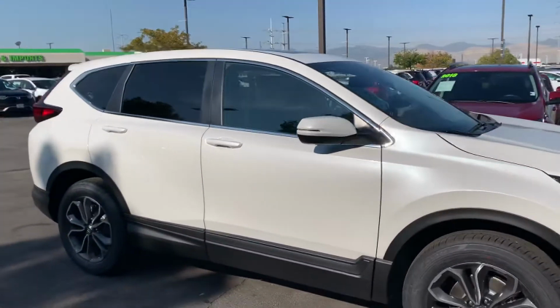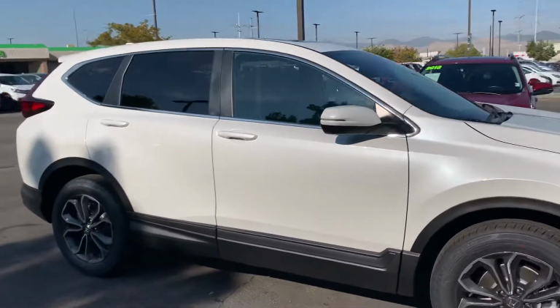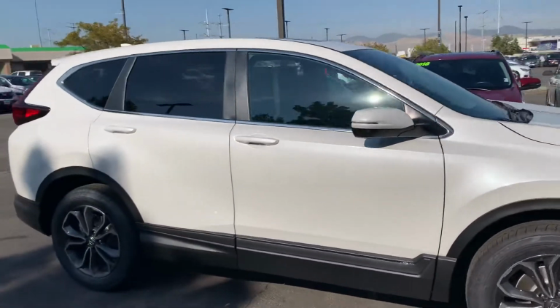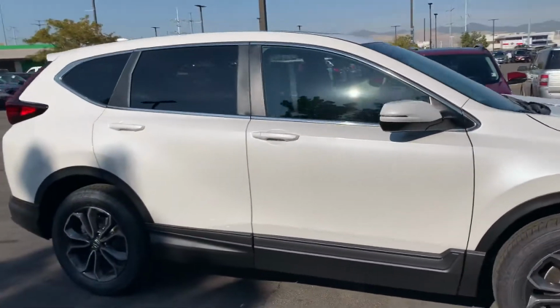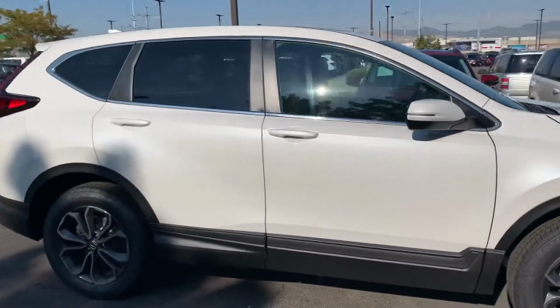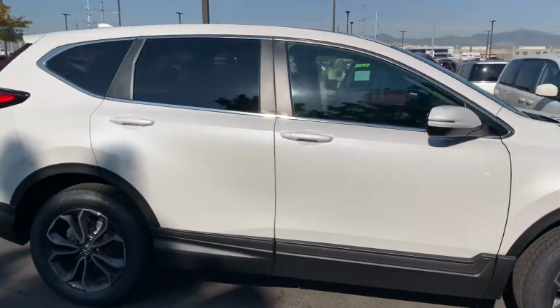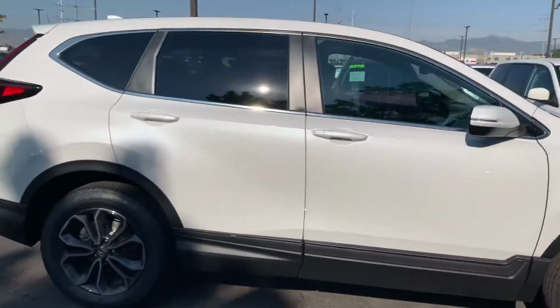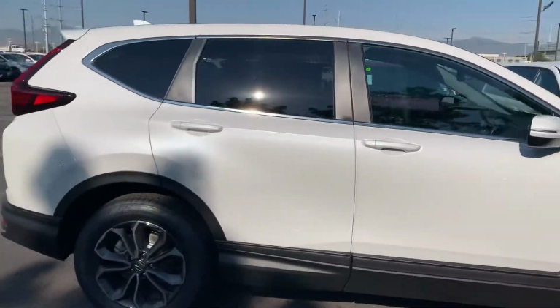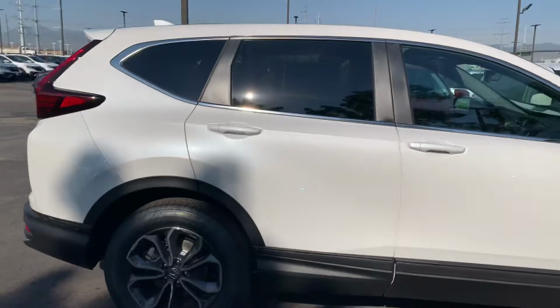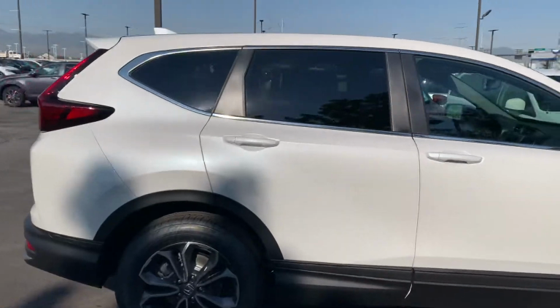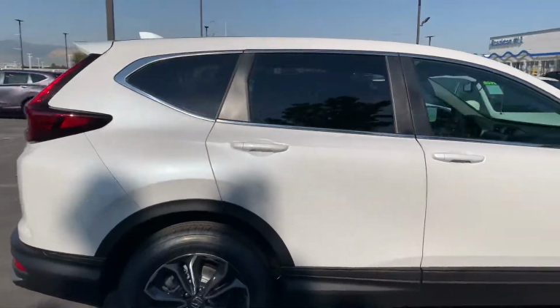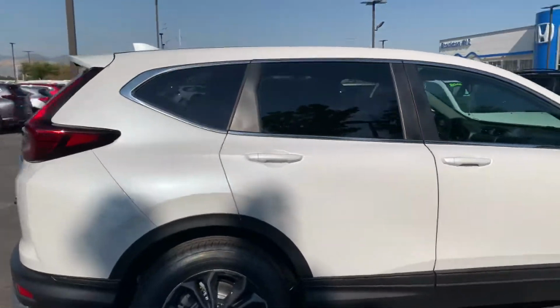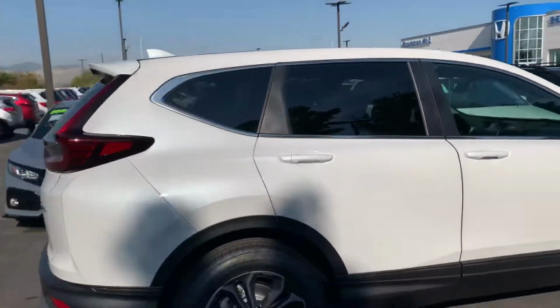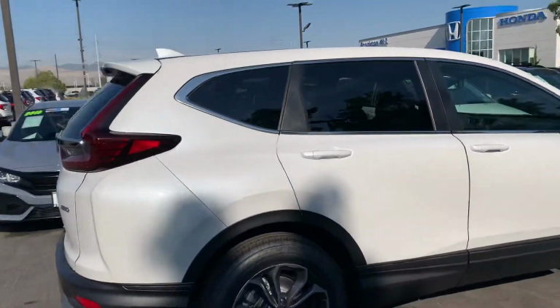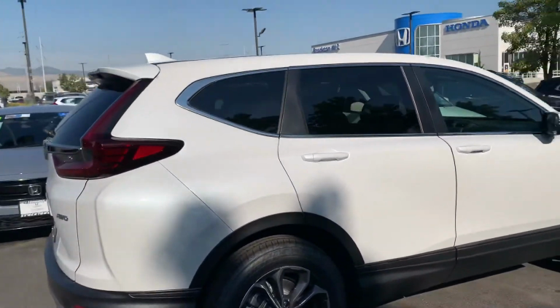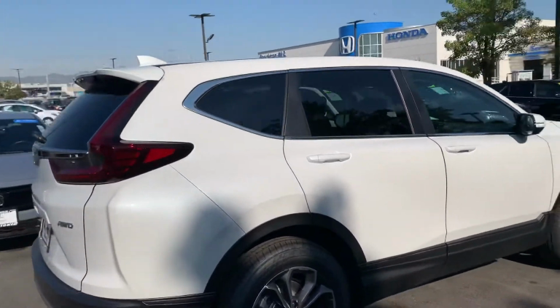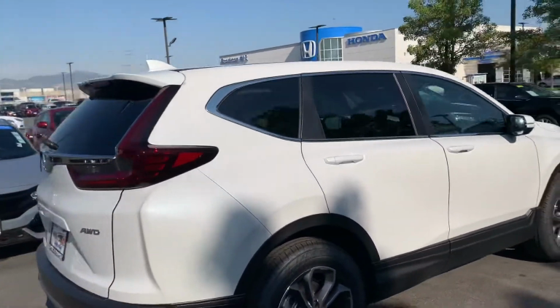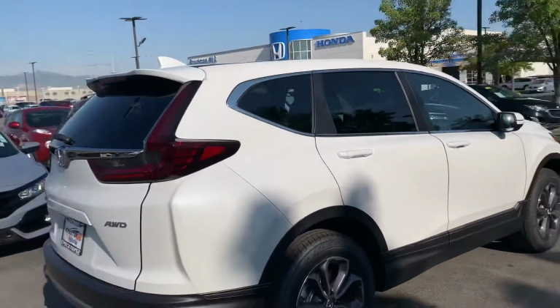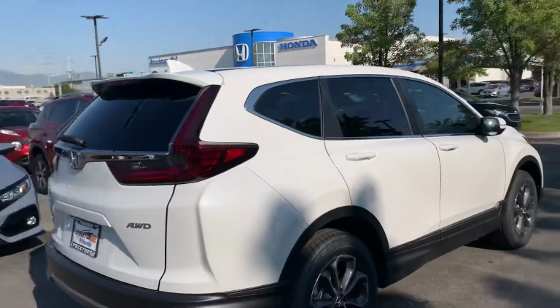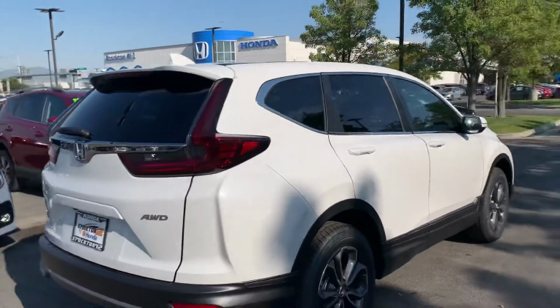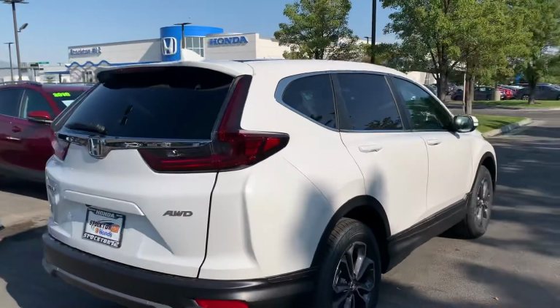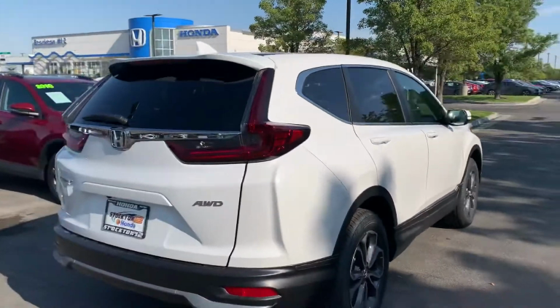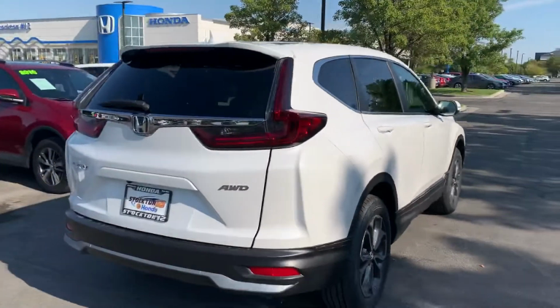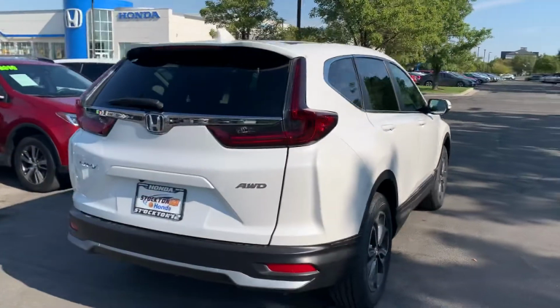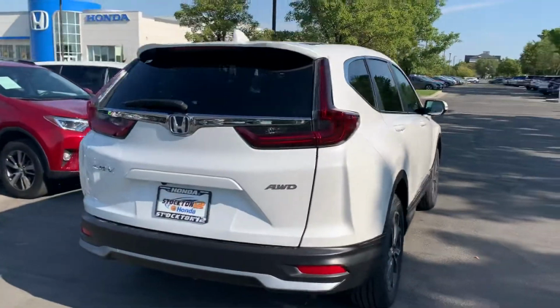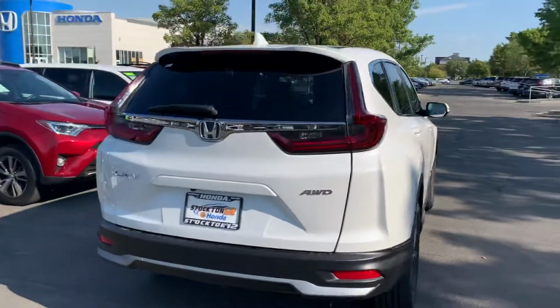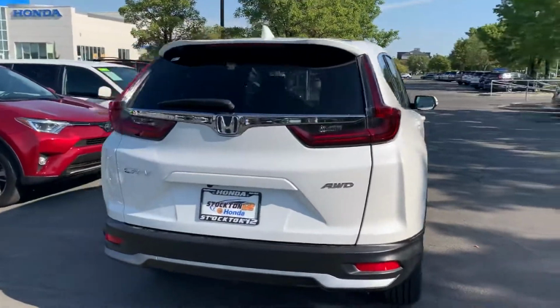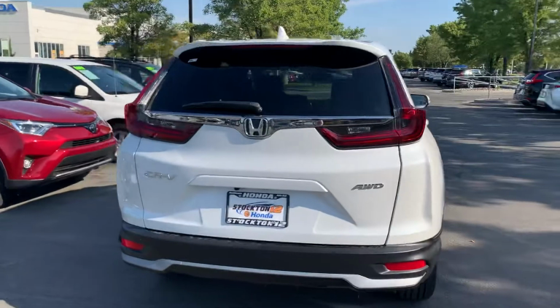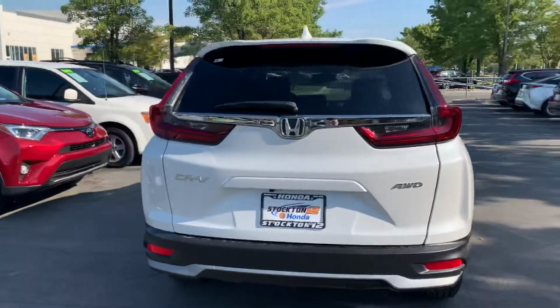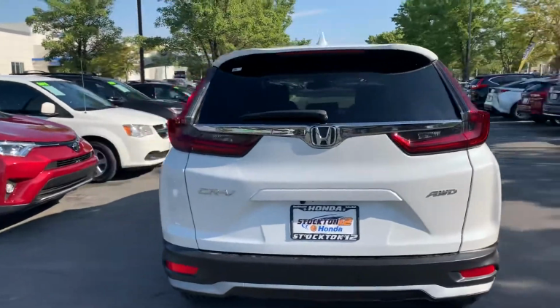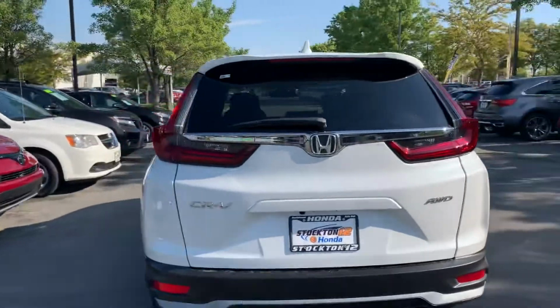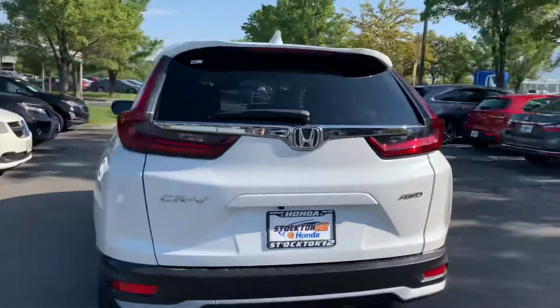It has a leather interior with heated front seats, and it also has a wireless charger. It's an all-wheel drive vehicle, and it gets around 29 miles to the gallon.